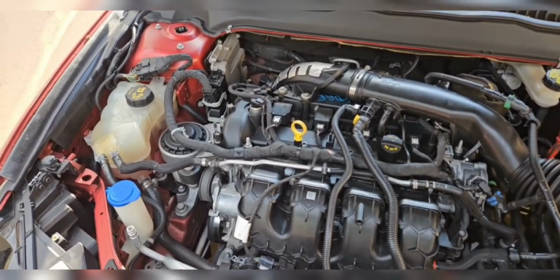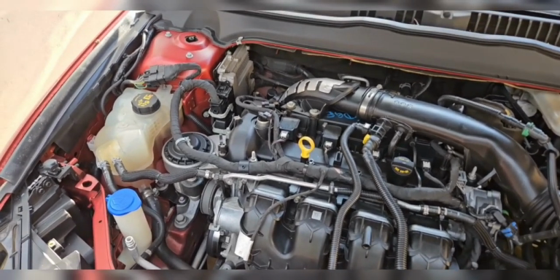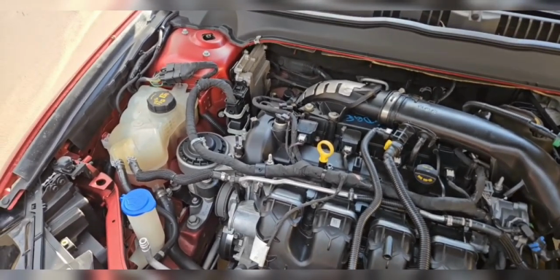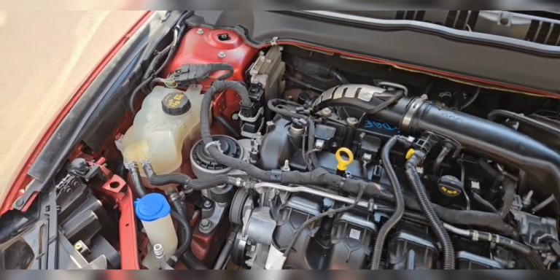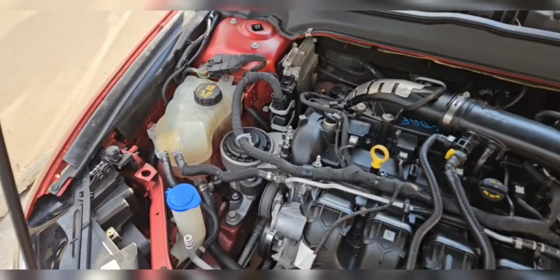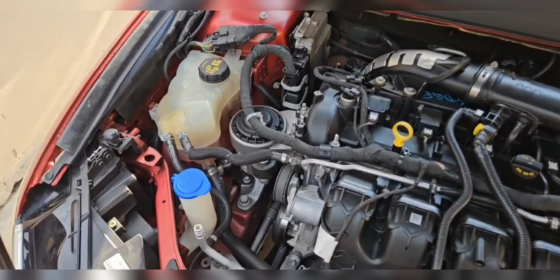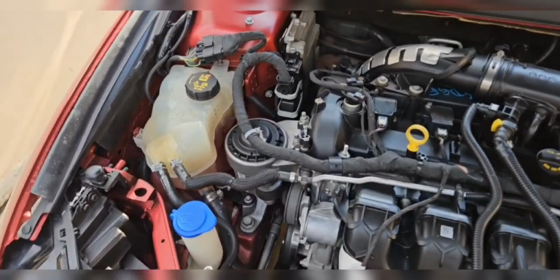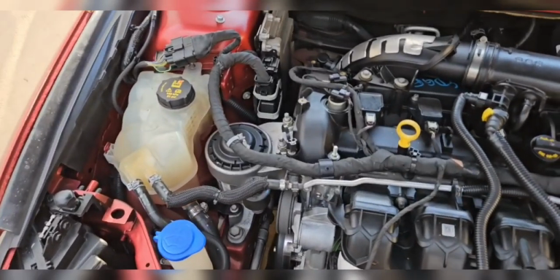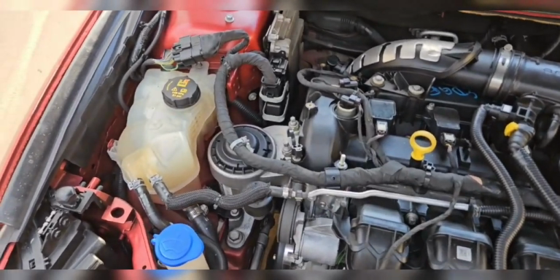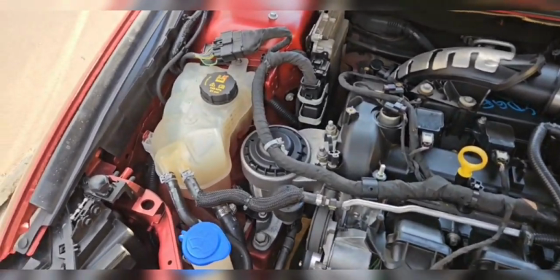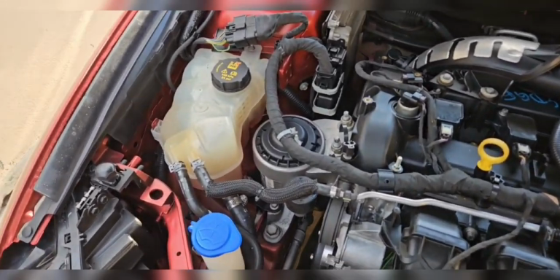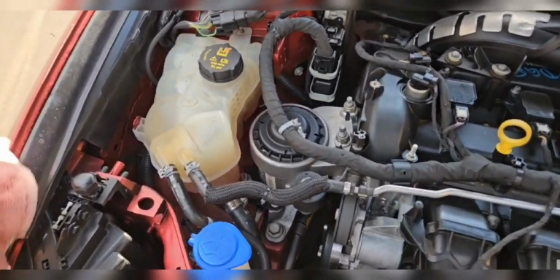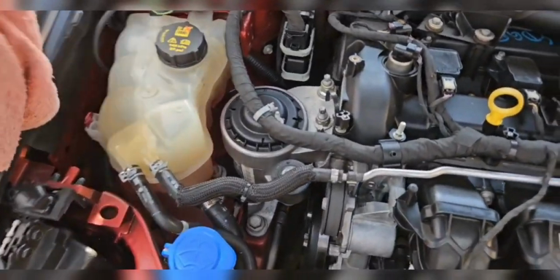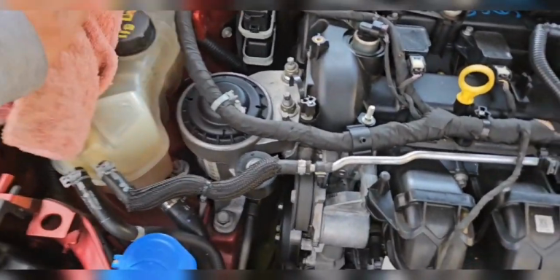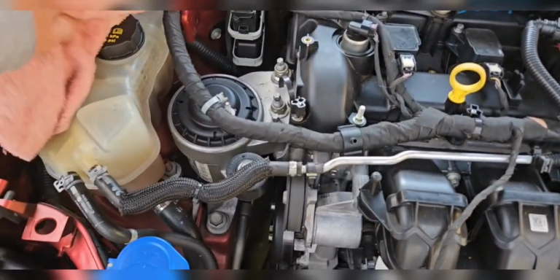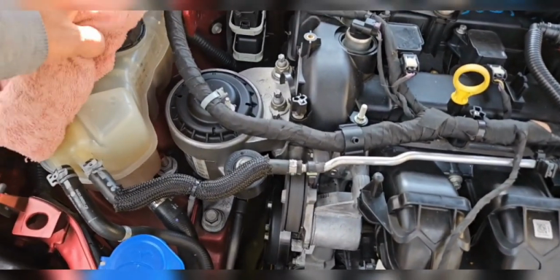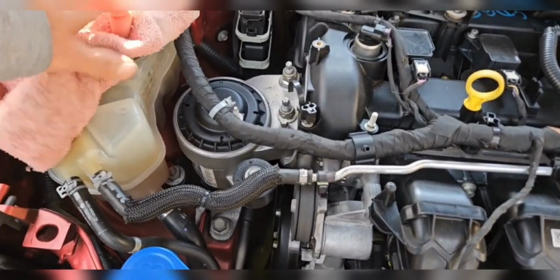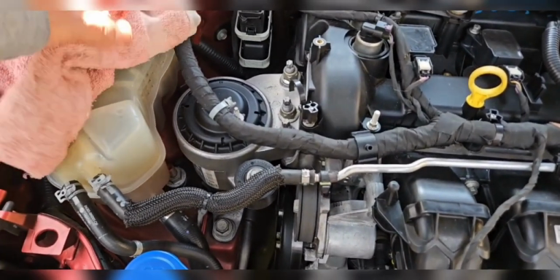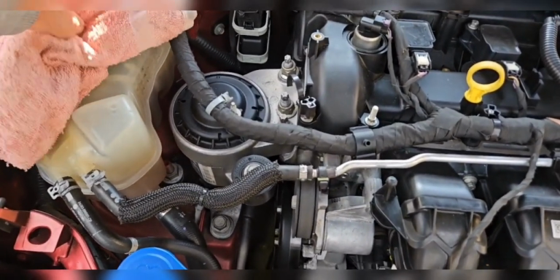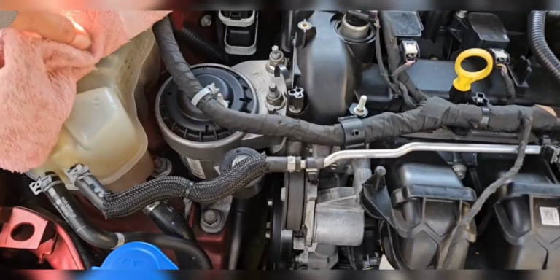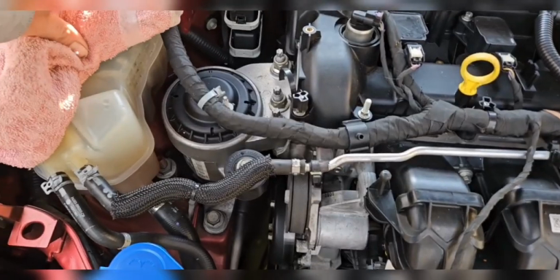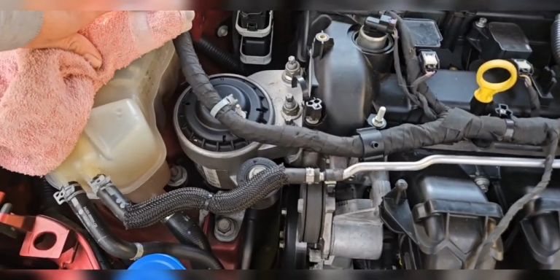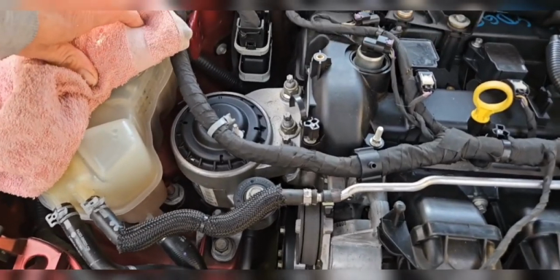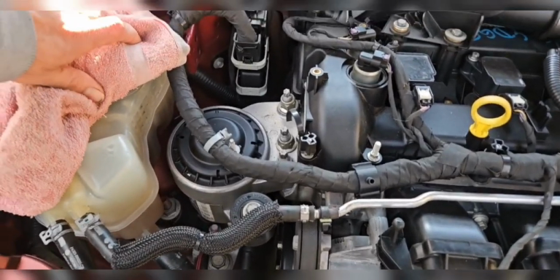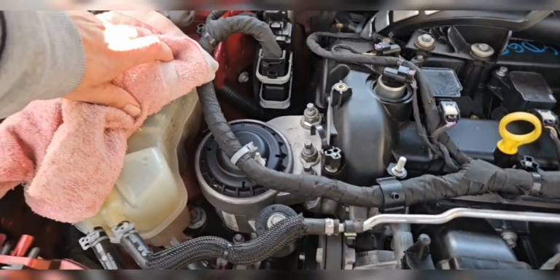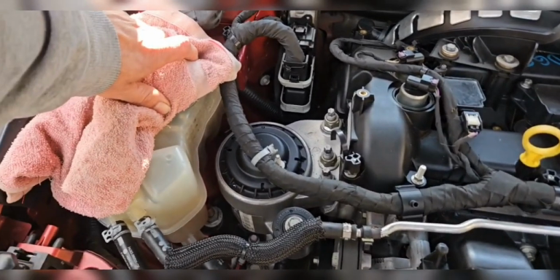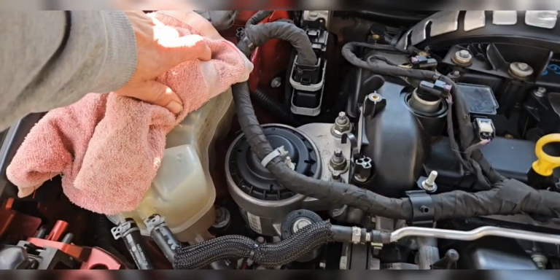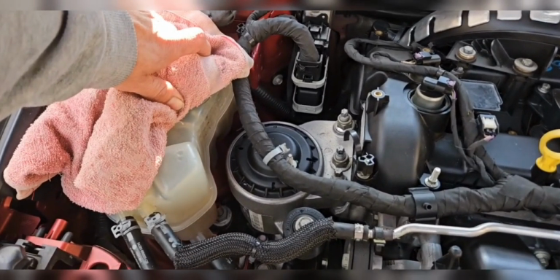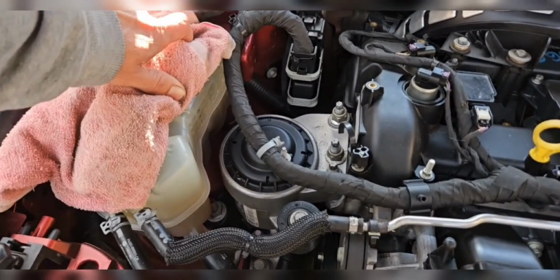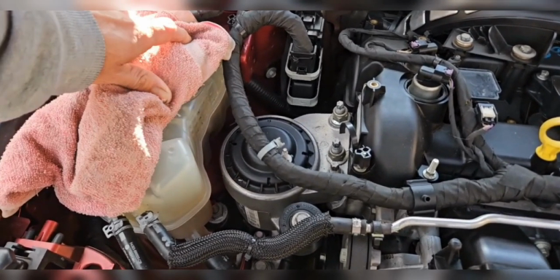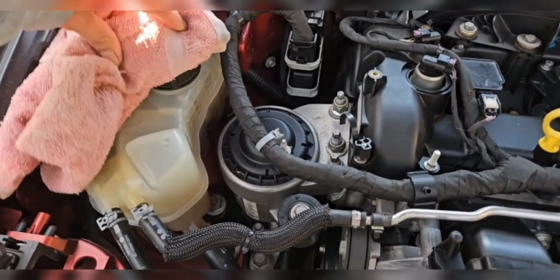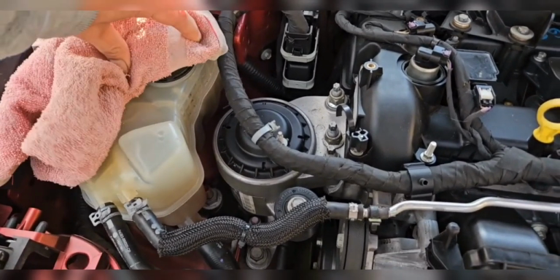The first thing we're gonna do is vent the expansion tank and remove the cap slowly. The car is a little bit warm so just got to be a little bit careful. Do it slow.